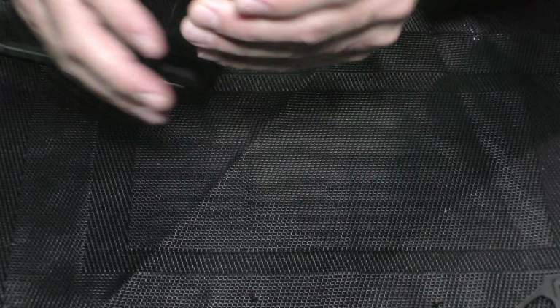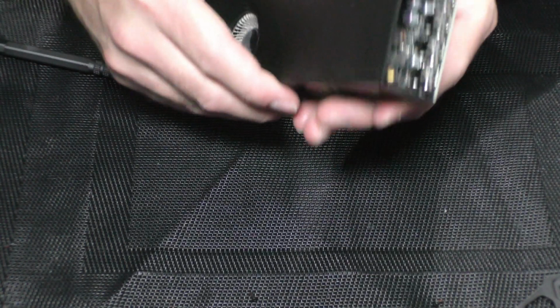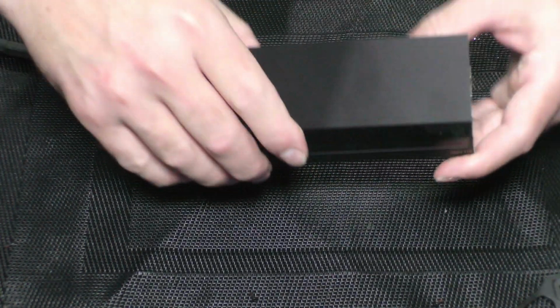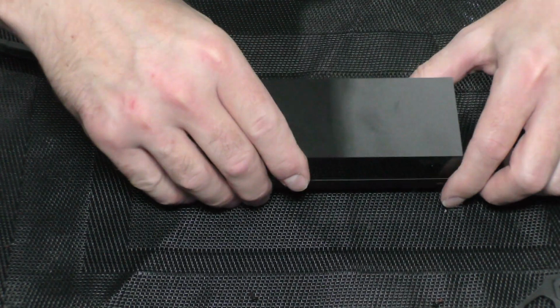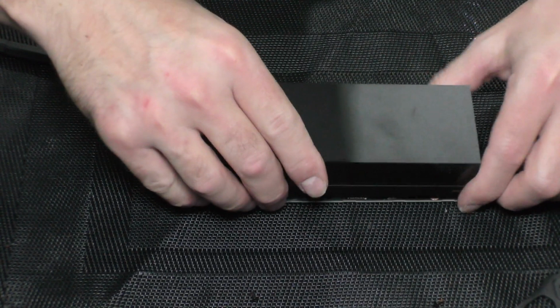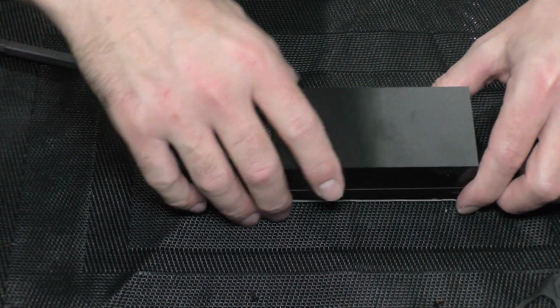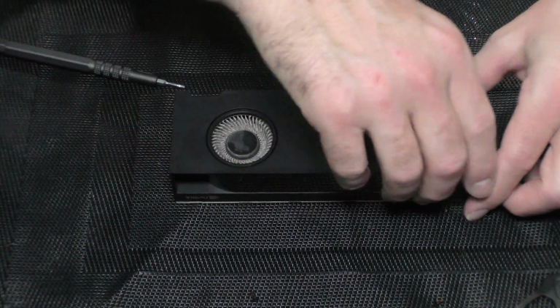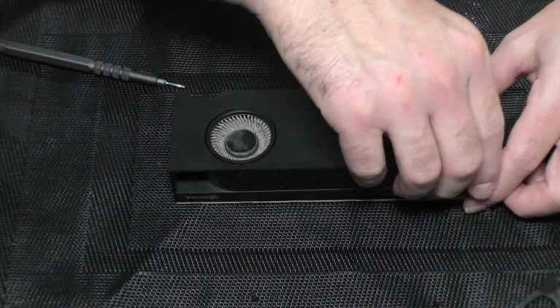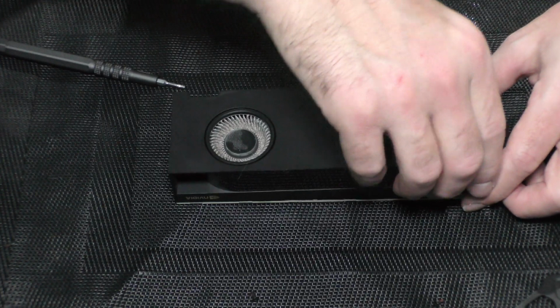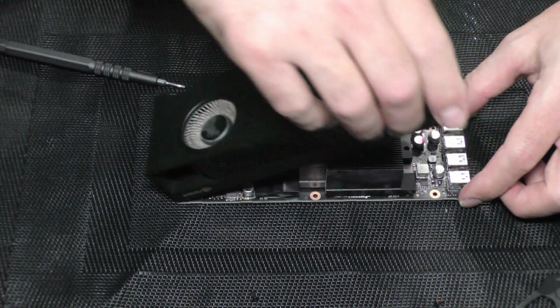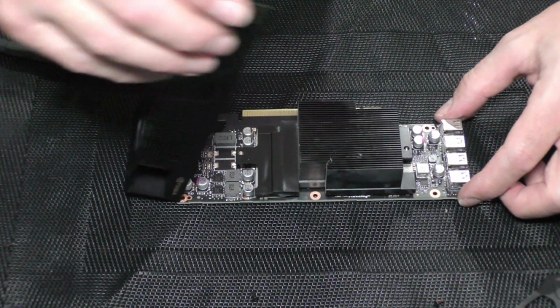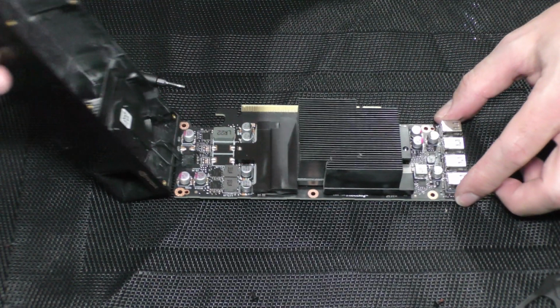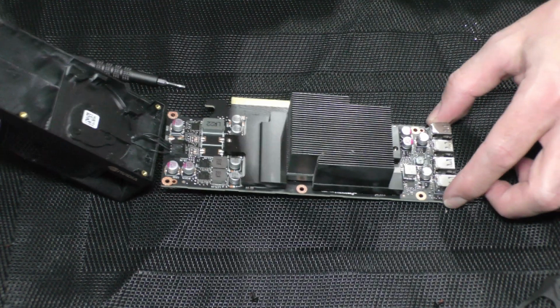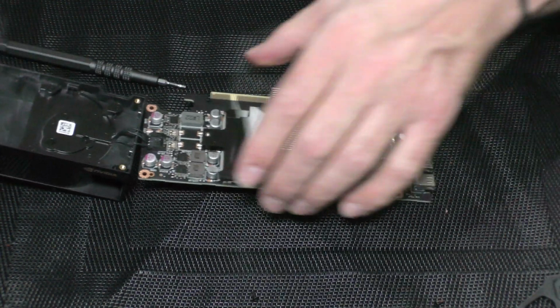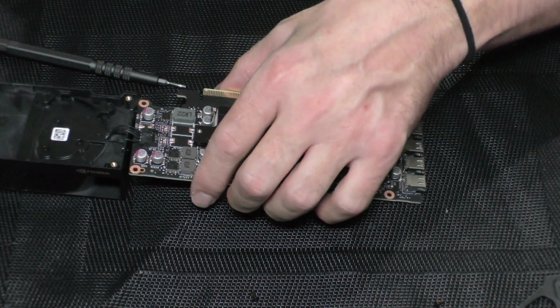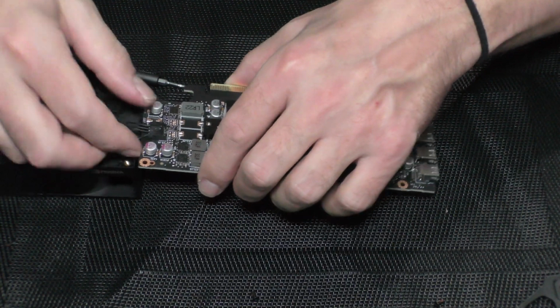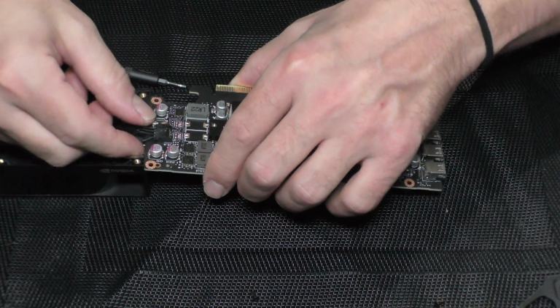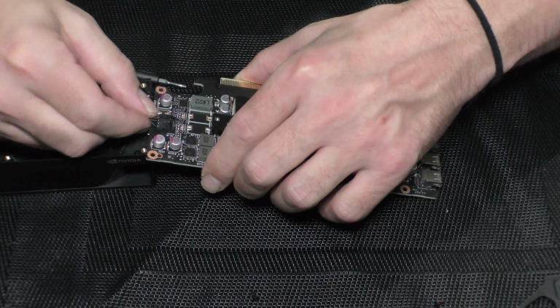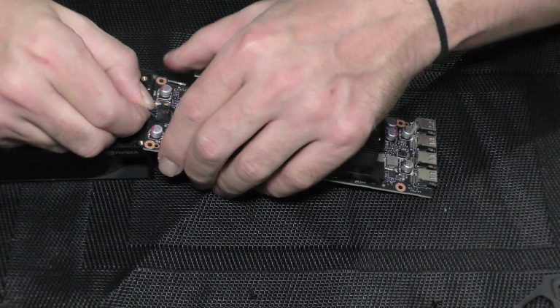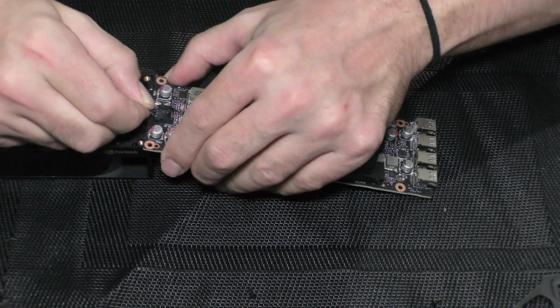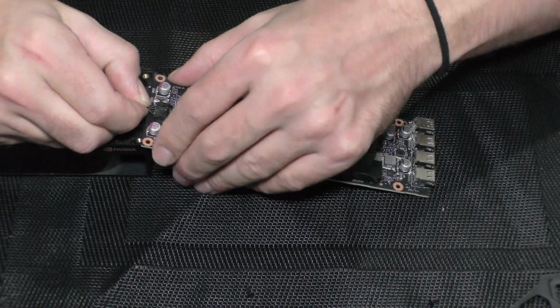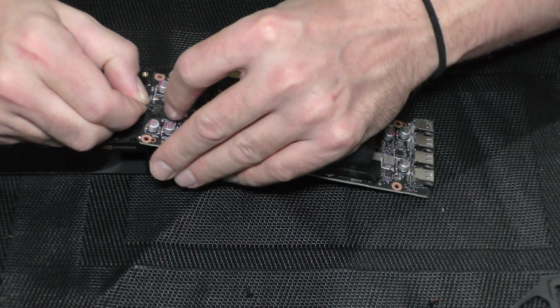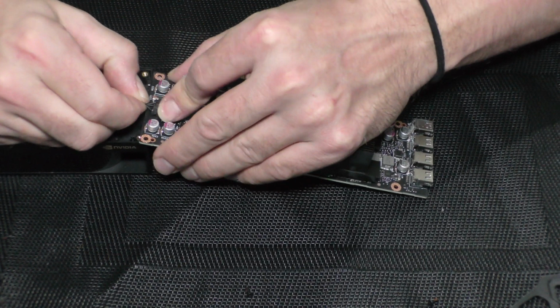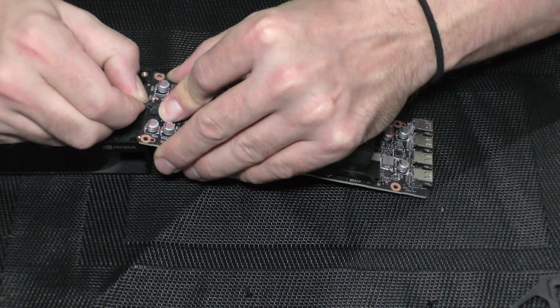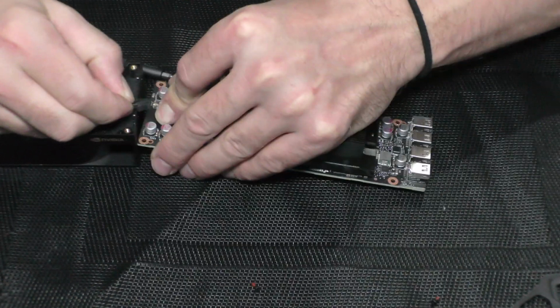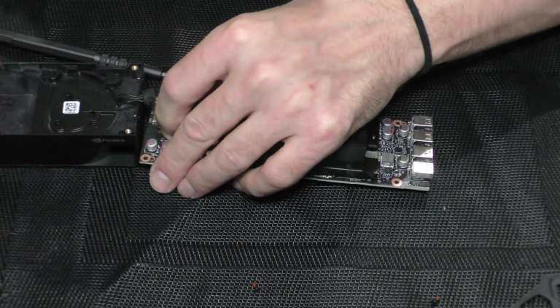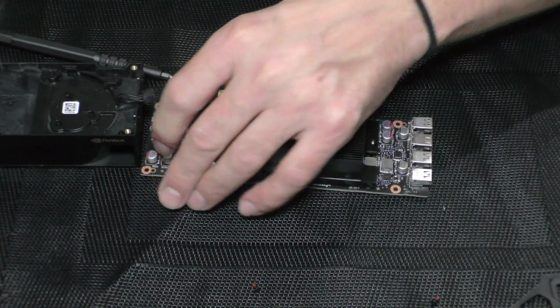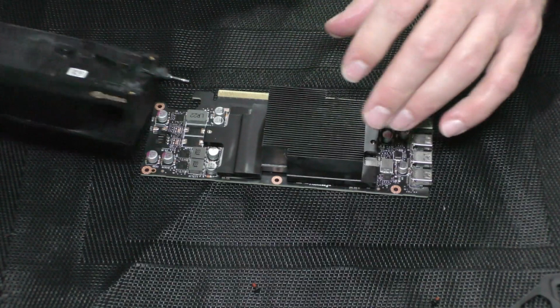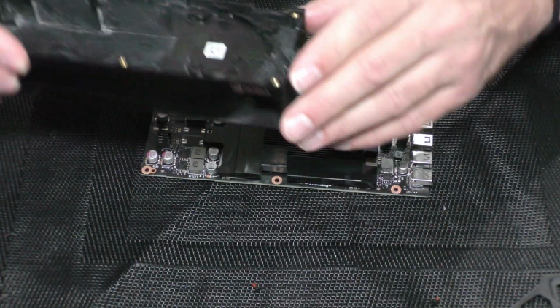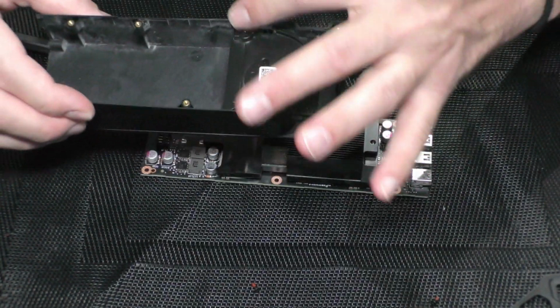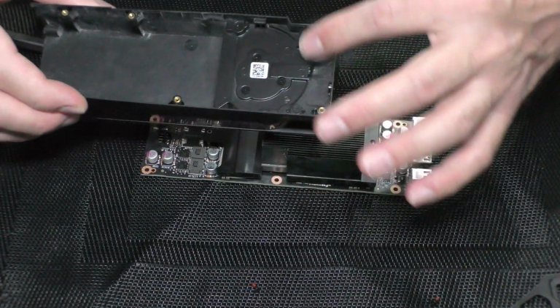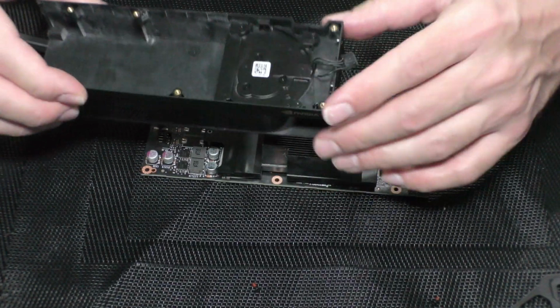Let's turn it over, and starting from the other side of the fan, just lift it up. Unplug the fan — be careful not to break the wires. And now let's remove the fan.